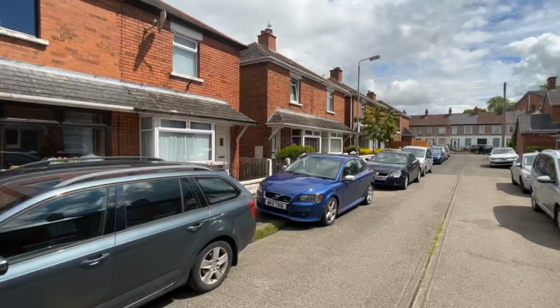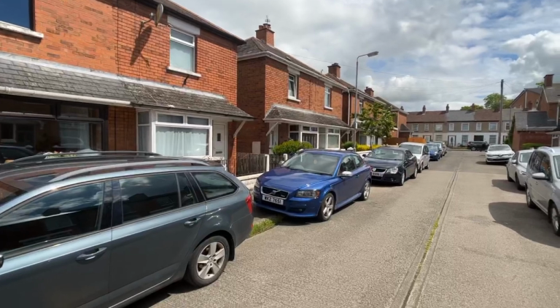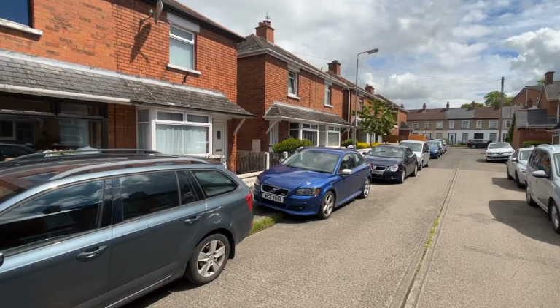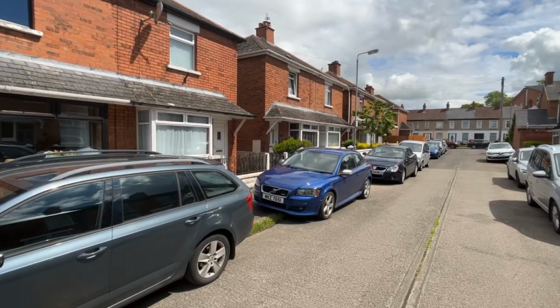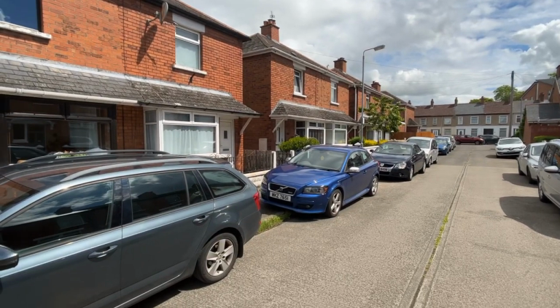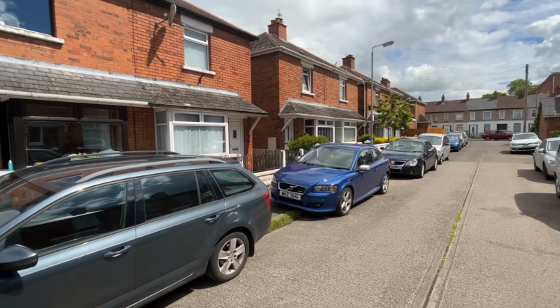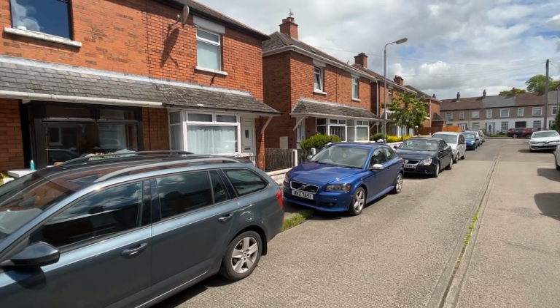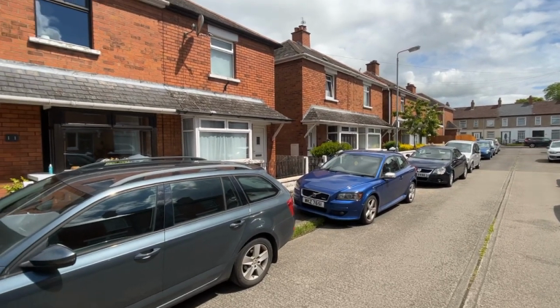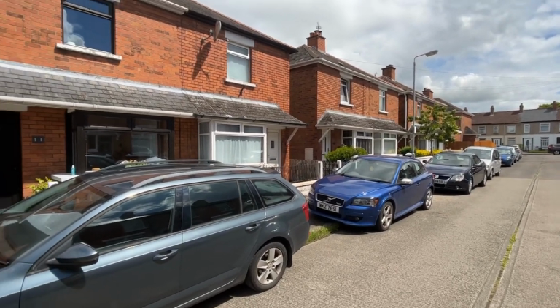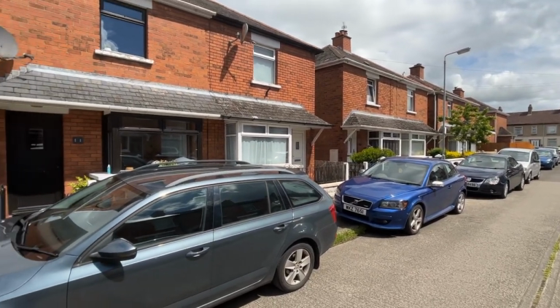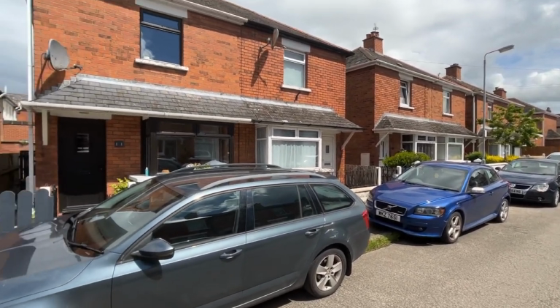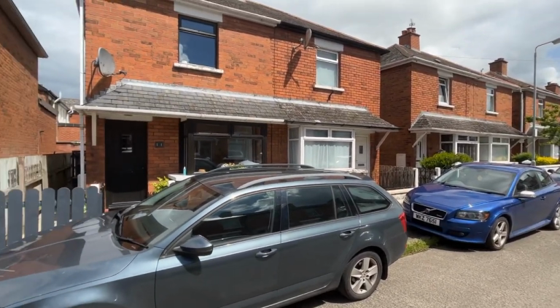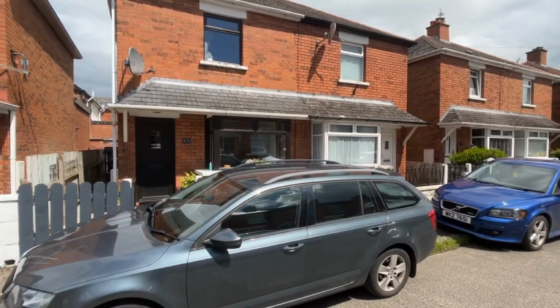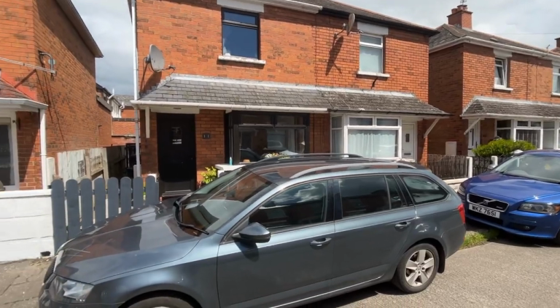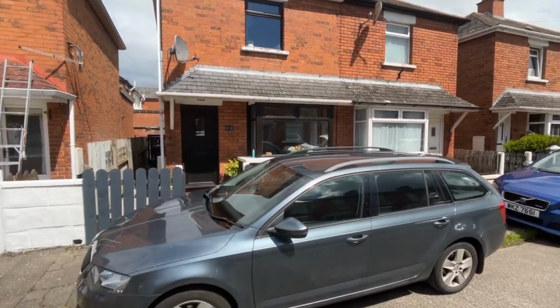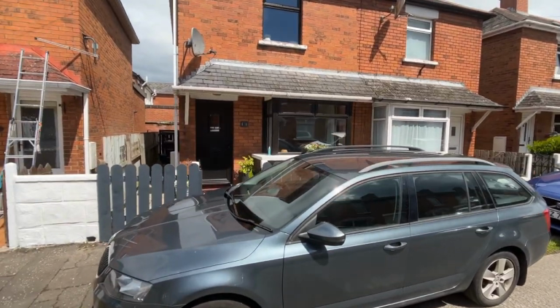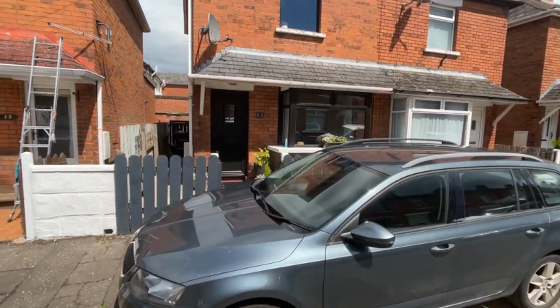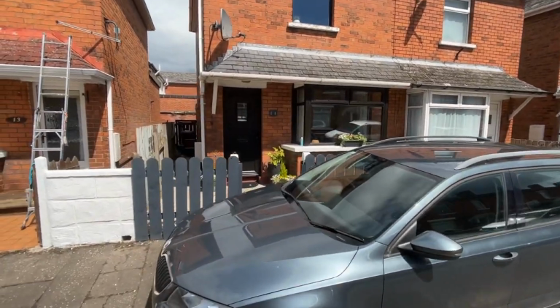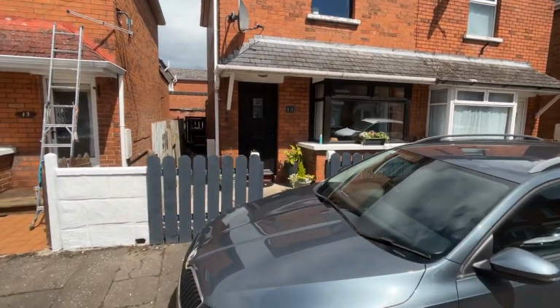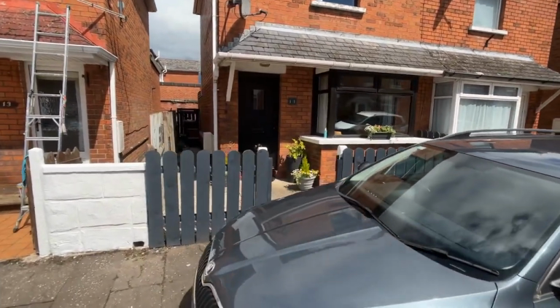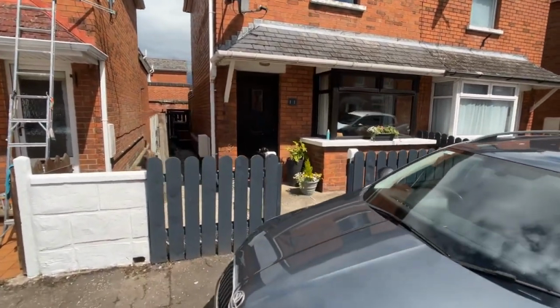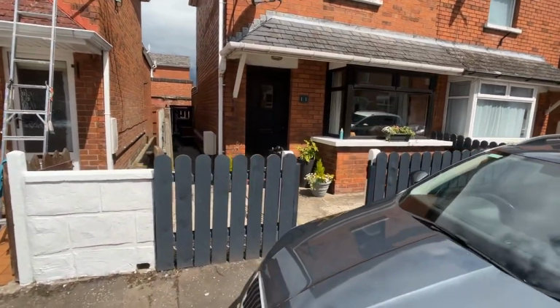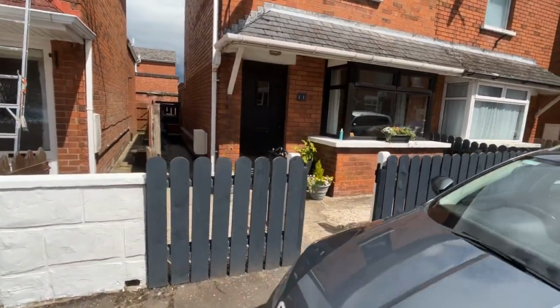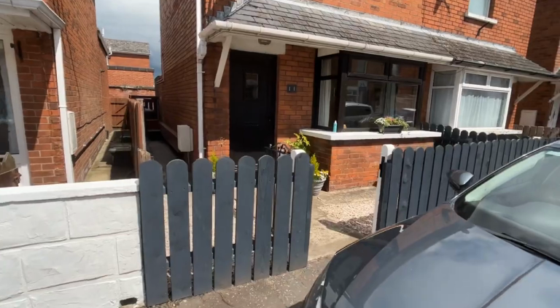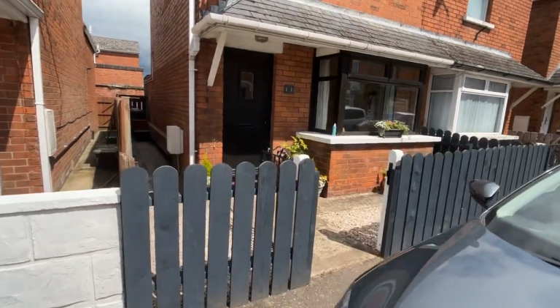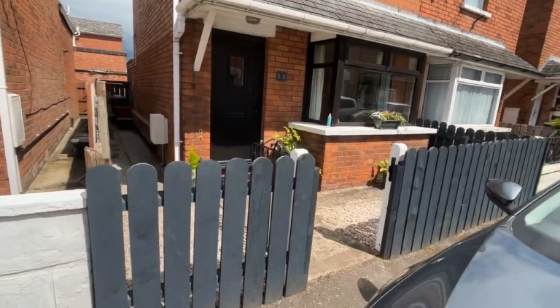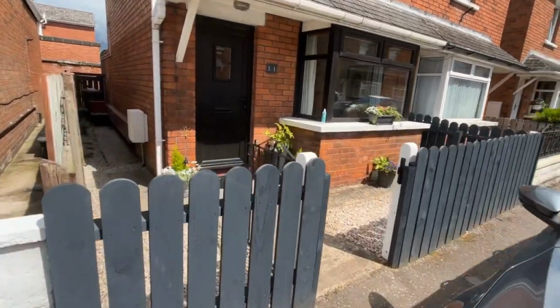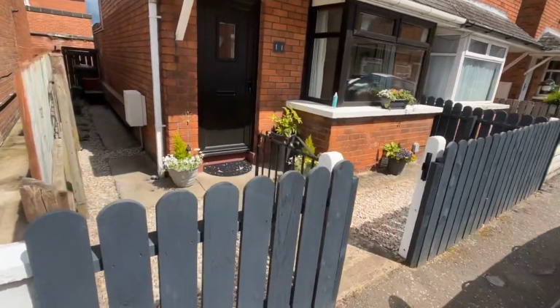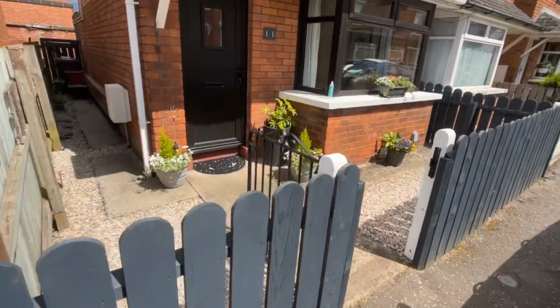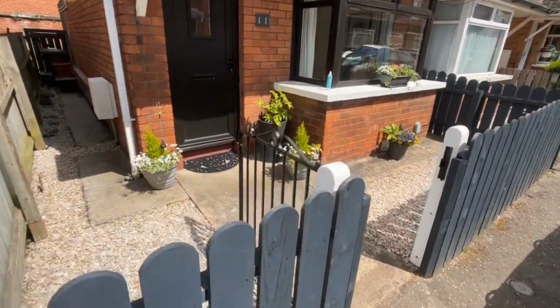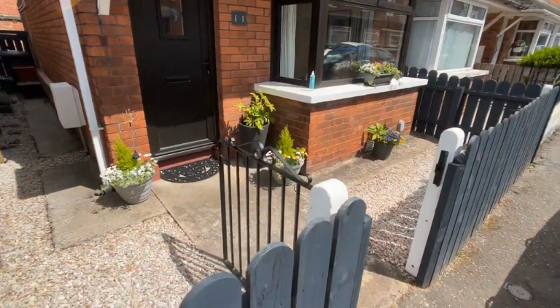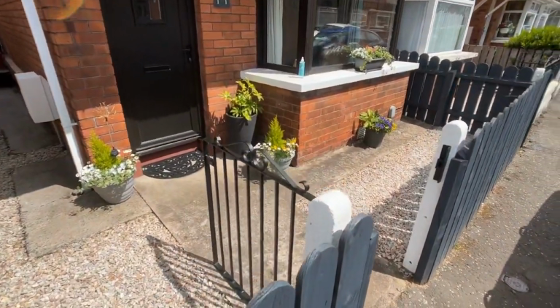This is 11 Oakdean Parade in East Belfast. It's a small semi-detached house just off Connsbrook Avenue, off the Hollywood Road, close to Strand Town, Belmont Village, not far from Ballyhackamore on the upper Newtownards Road. You could walk to the Glider on the Newtownards Road.